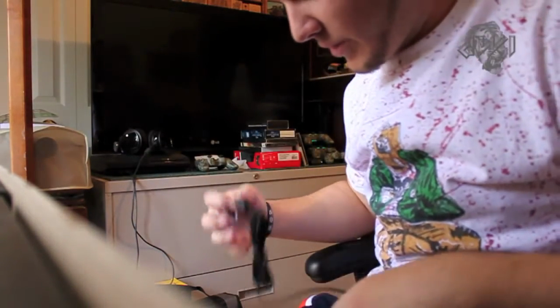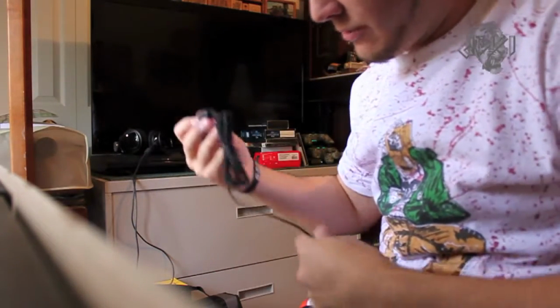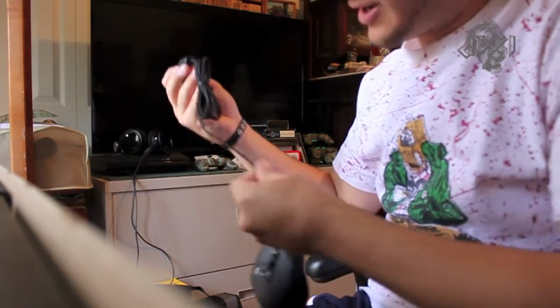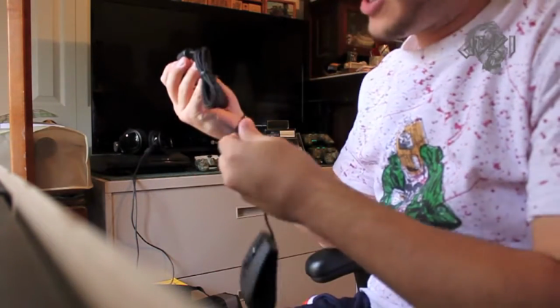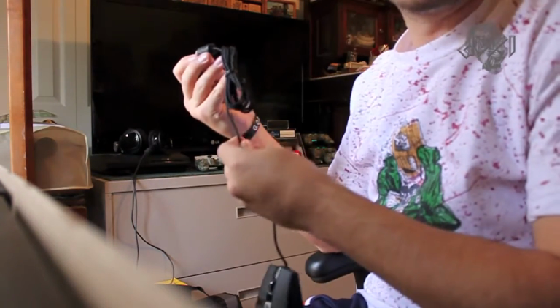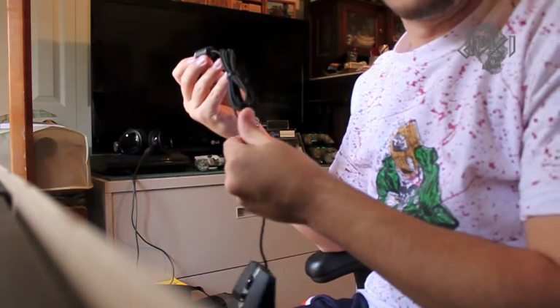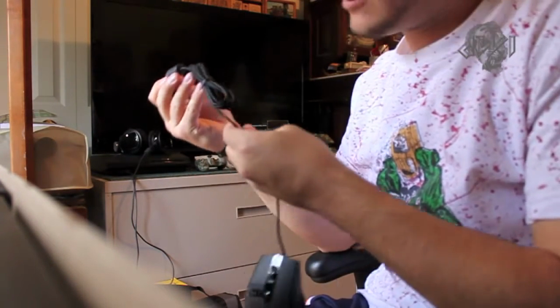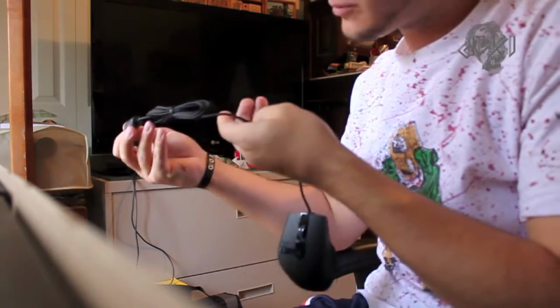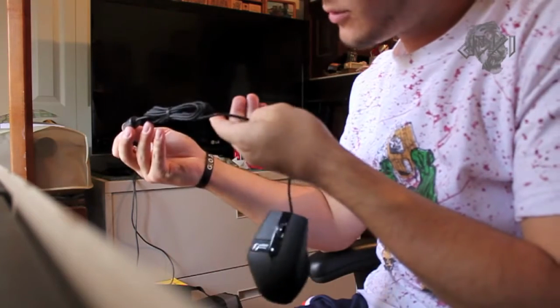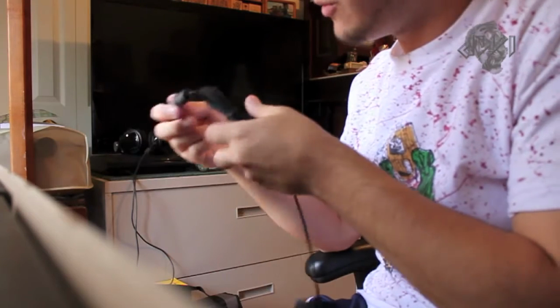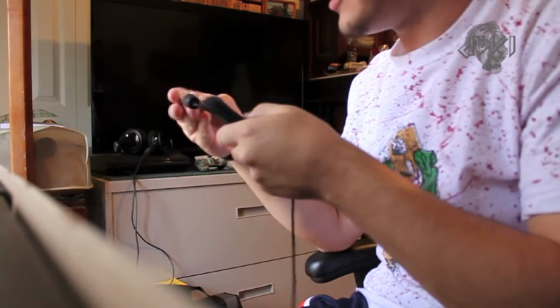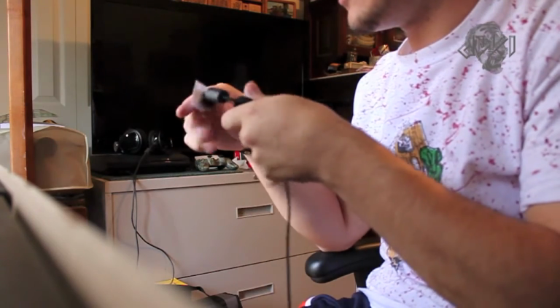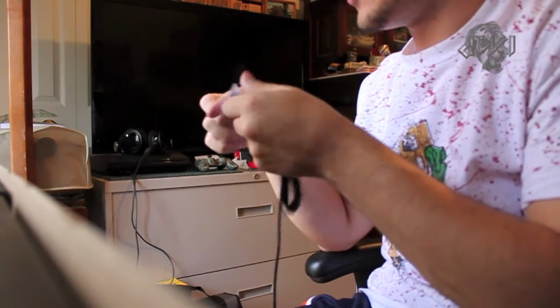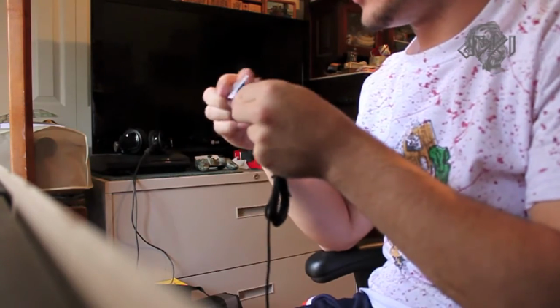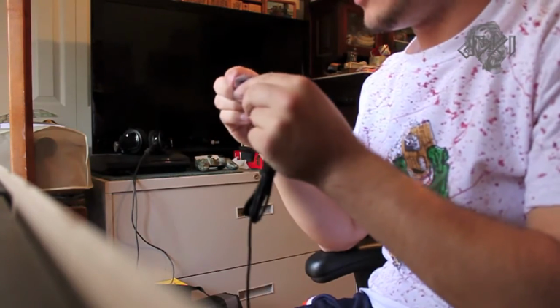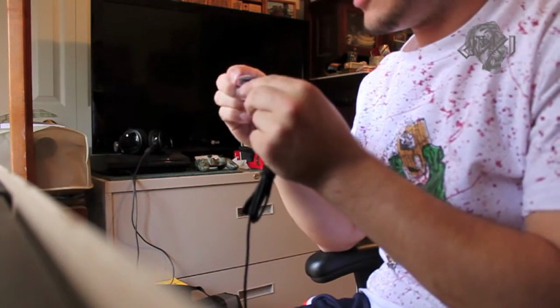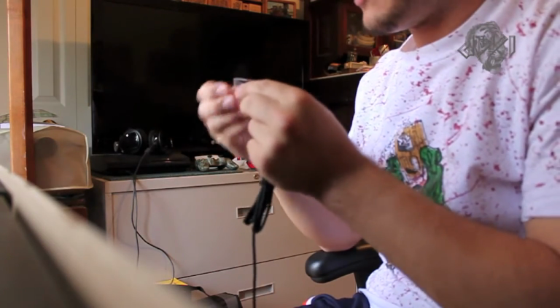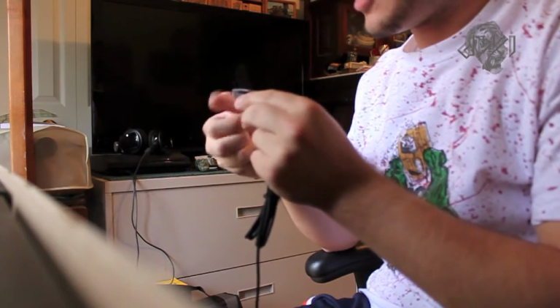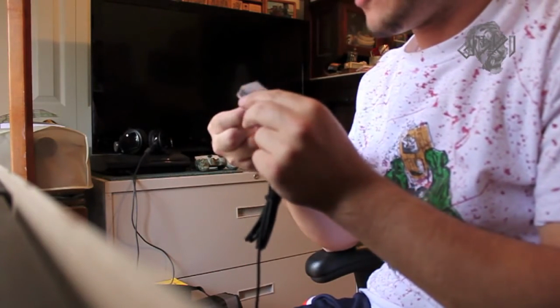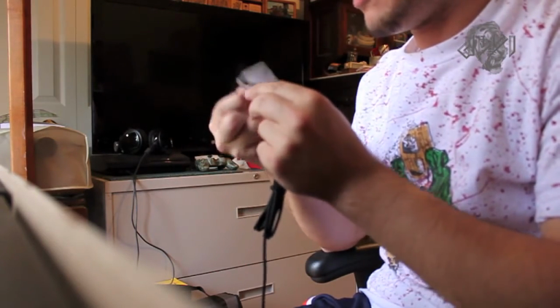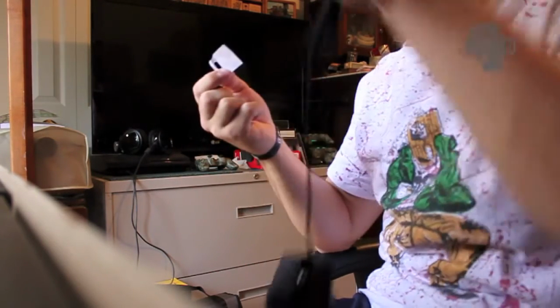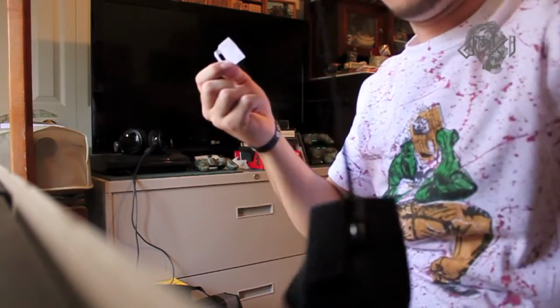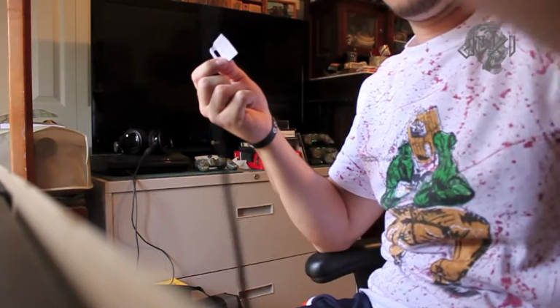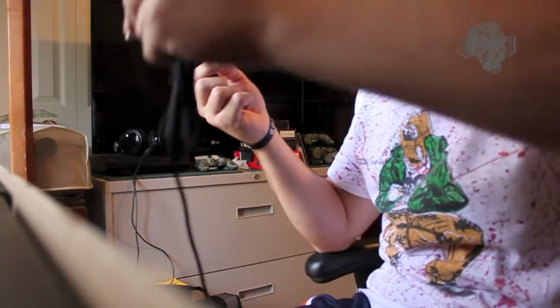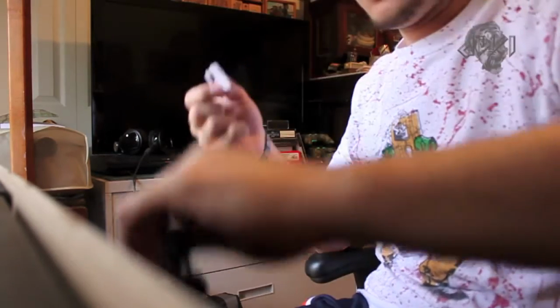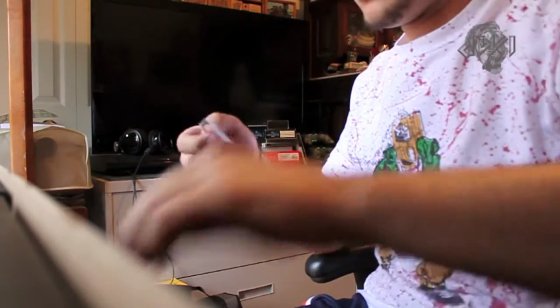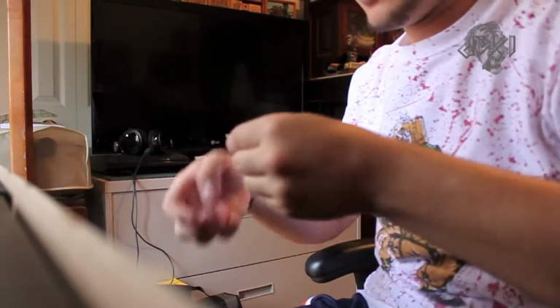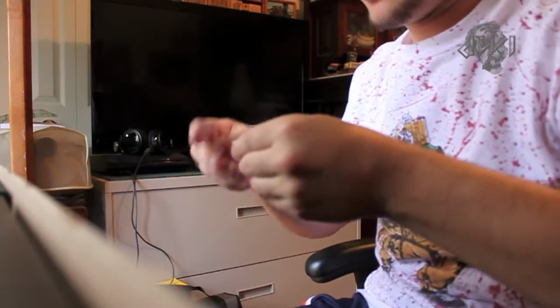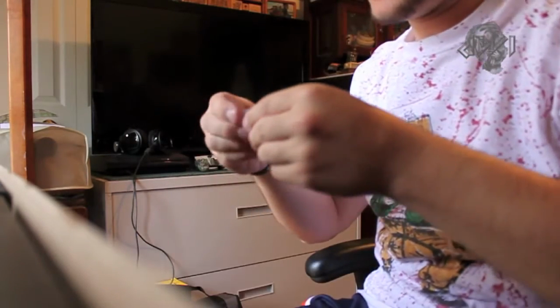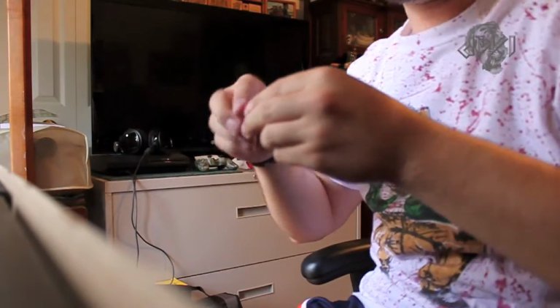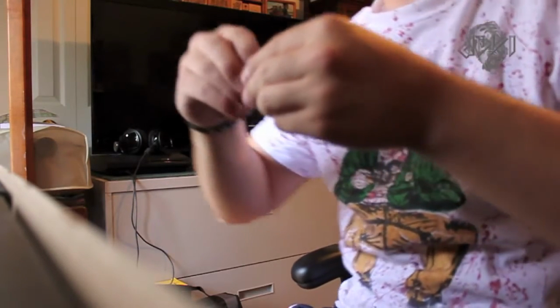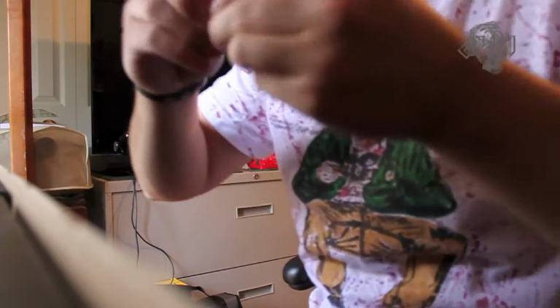Very nice — I like how it's woven in there too. Very sweet. Pop this off, pop that off too. I'll know pretty soon if anything is wrong with this.